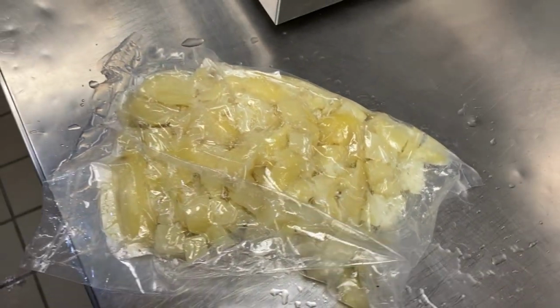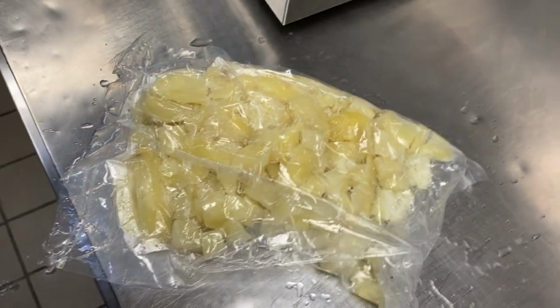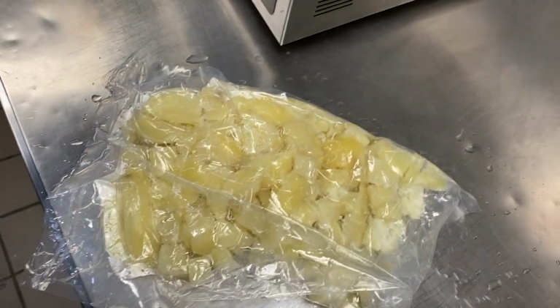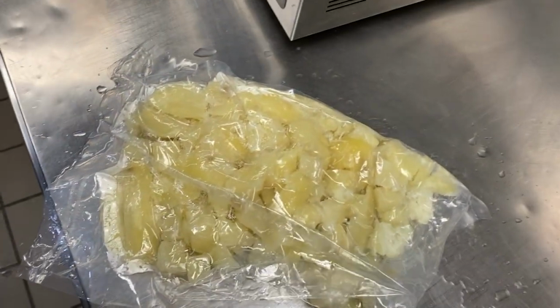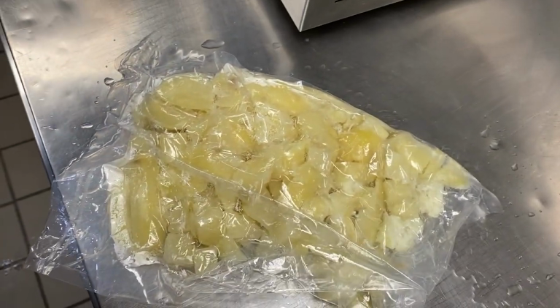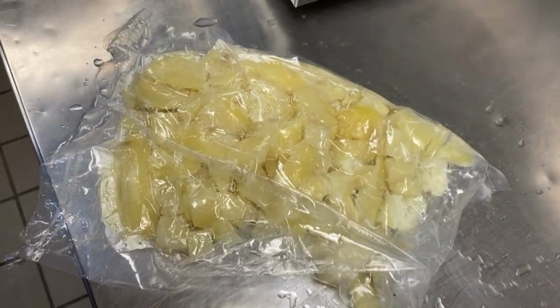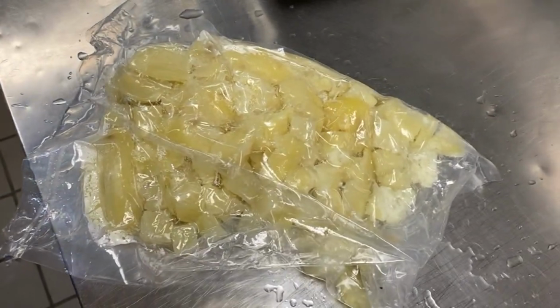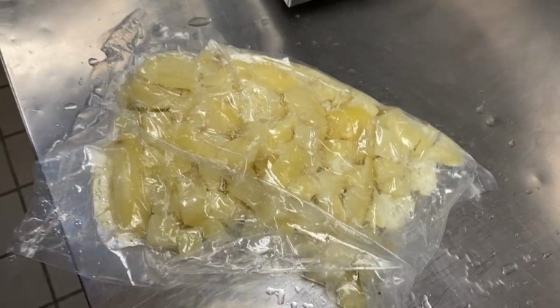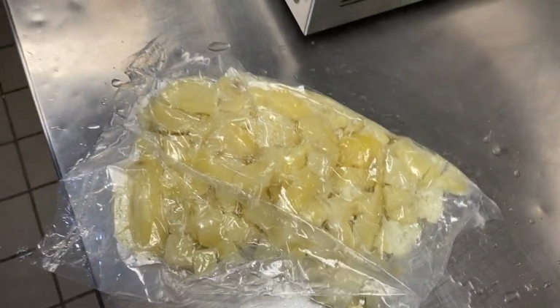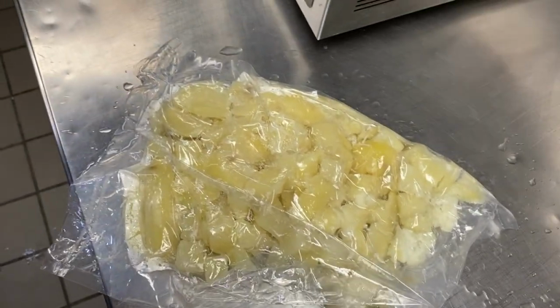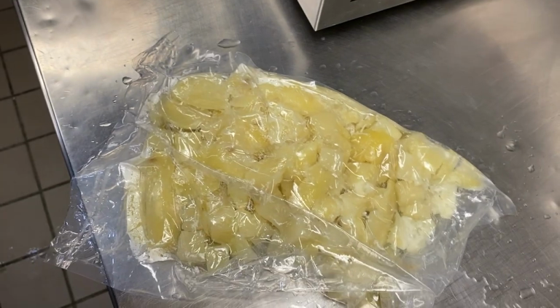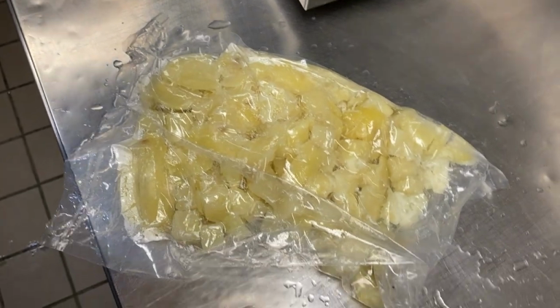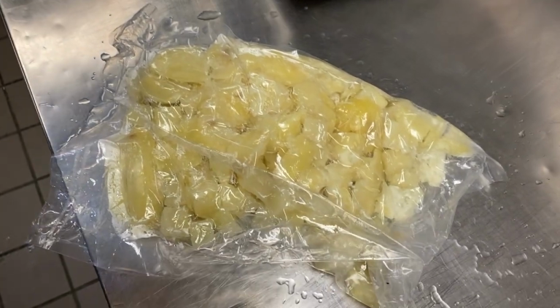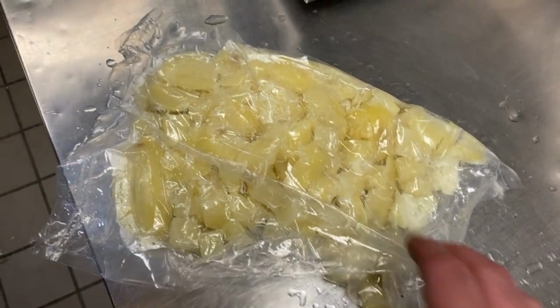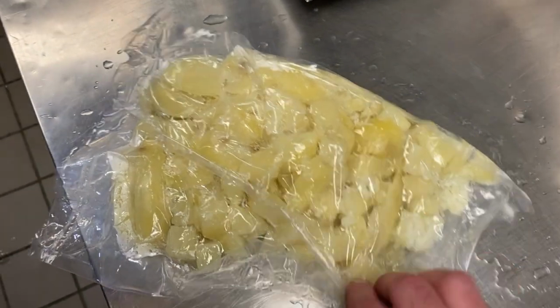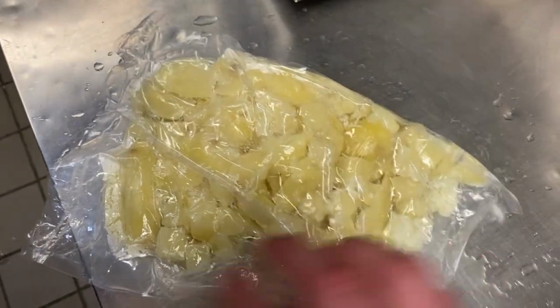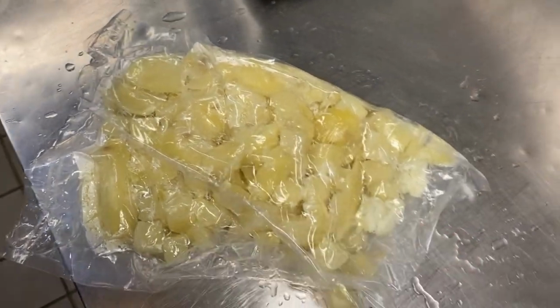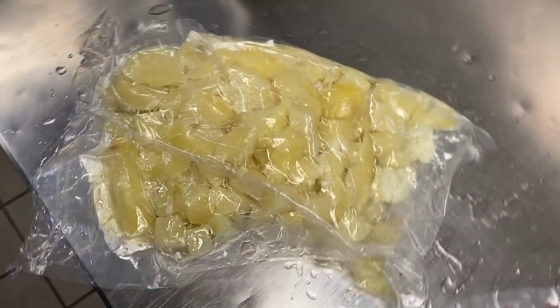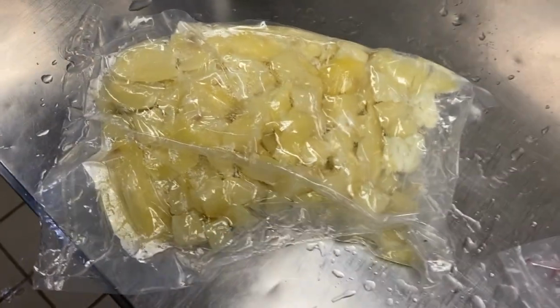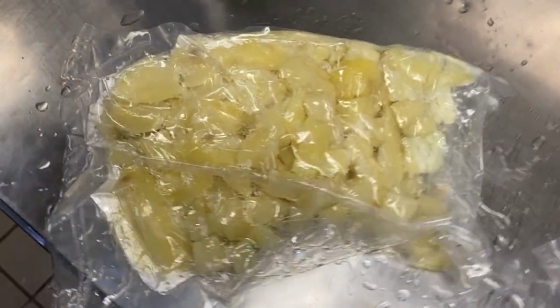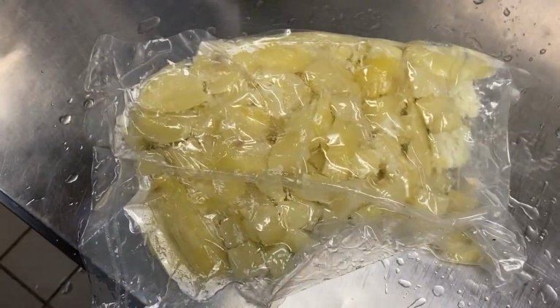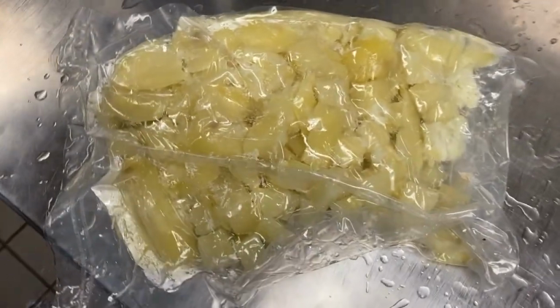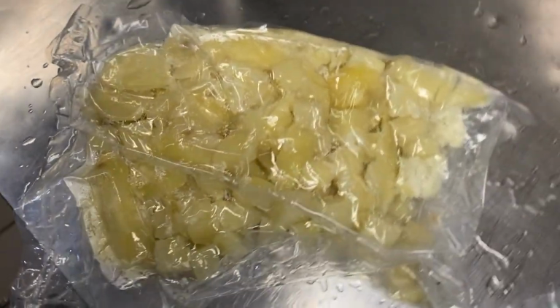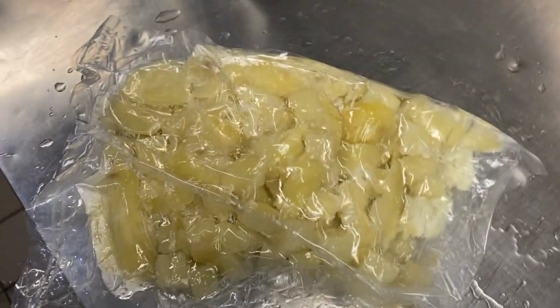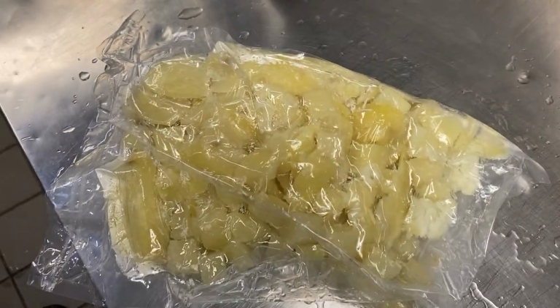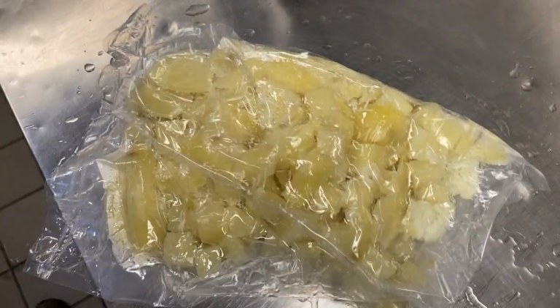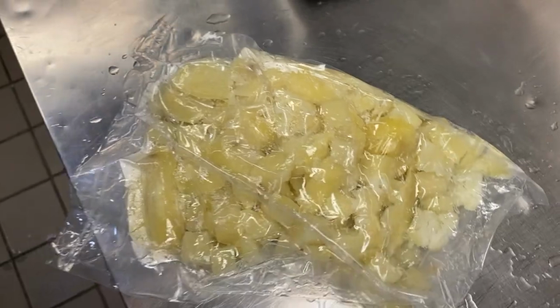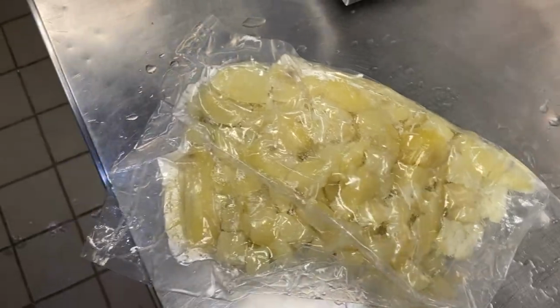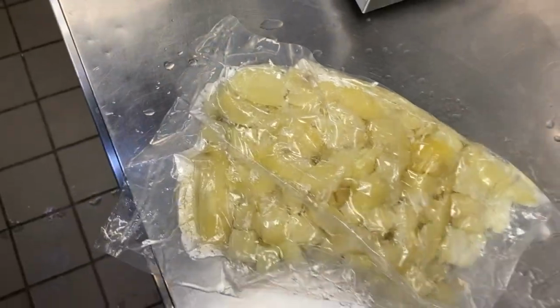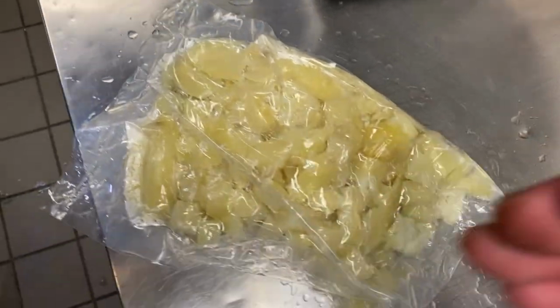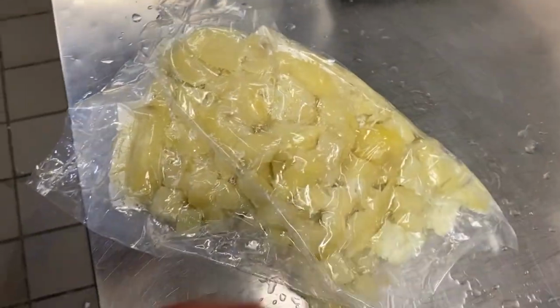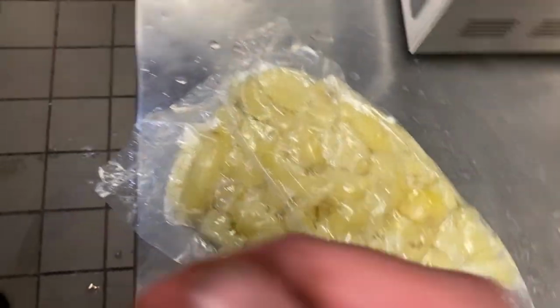Now if we weren't going to finish this up right away, you would take this, throw it in an ice bath, and let it cool down completely. It would be ready — vacuum sealed, cooked, ready to go for whenever you needed mashed potatoes on the fly.